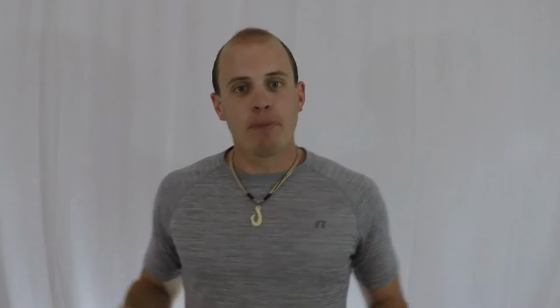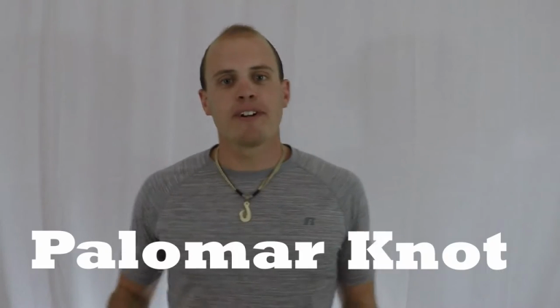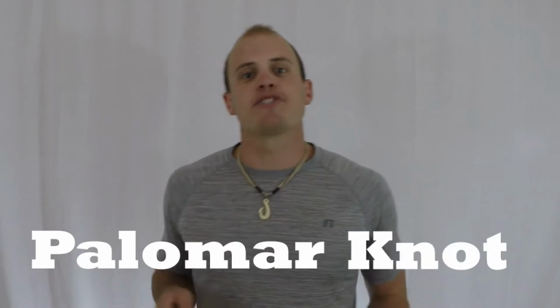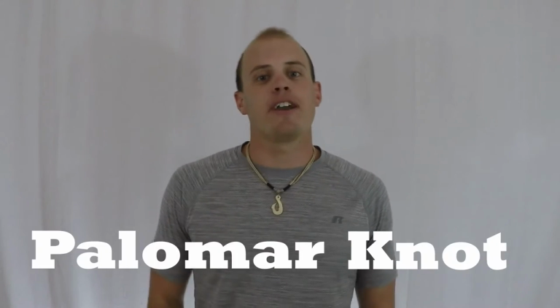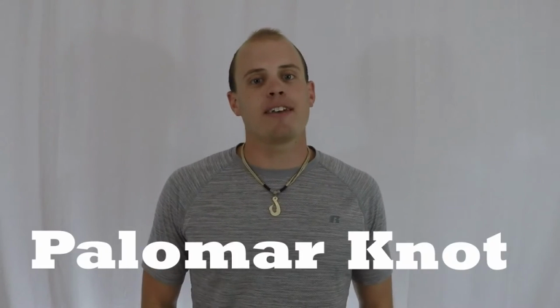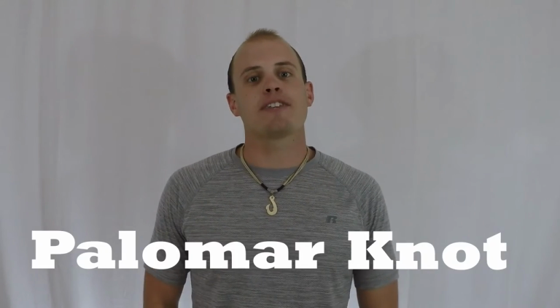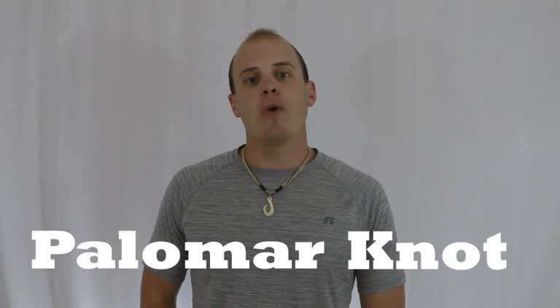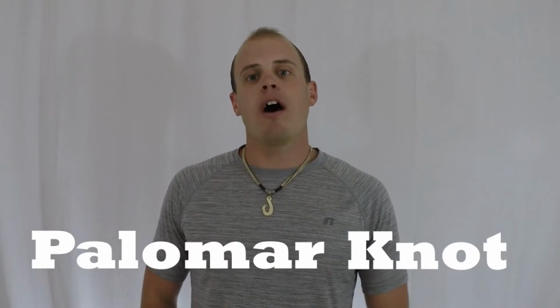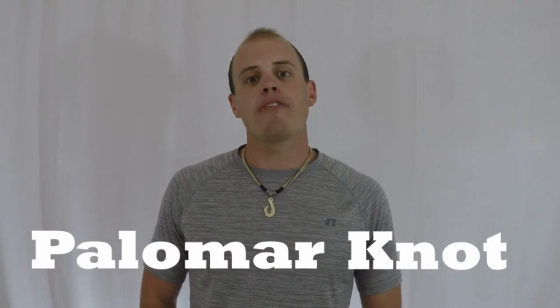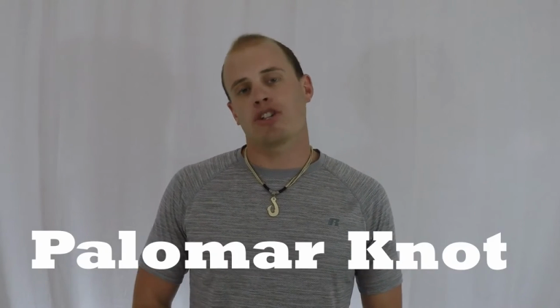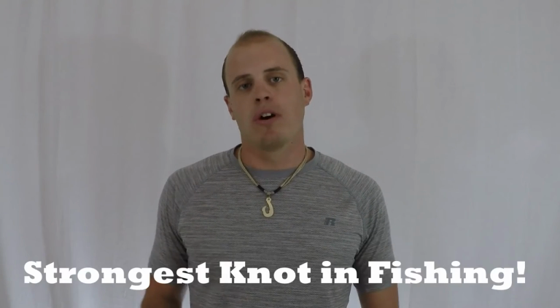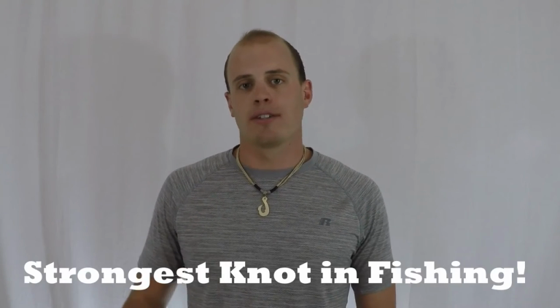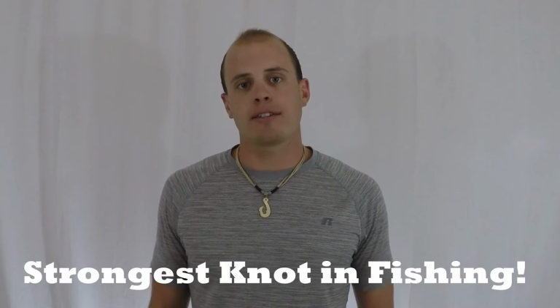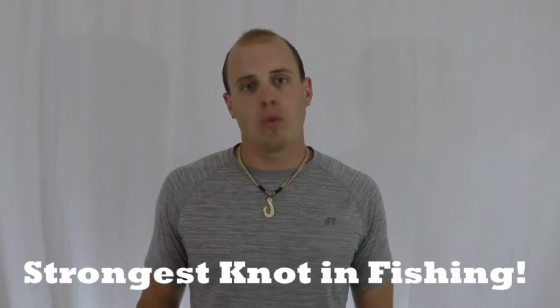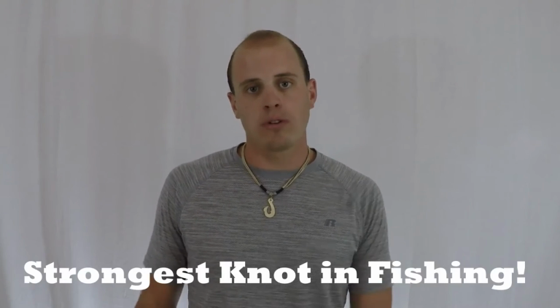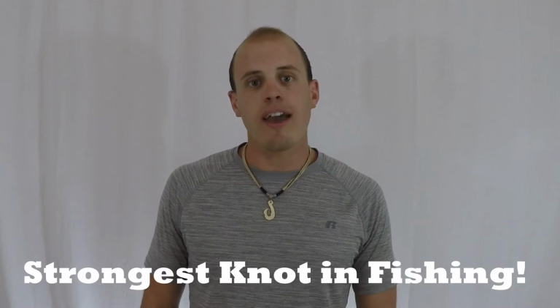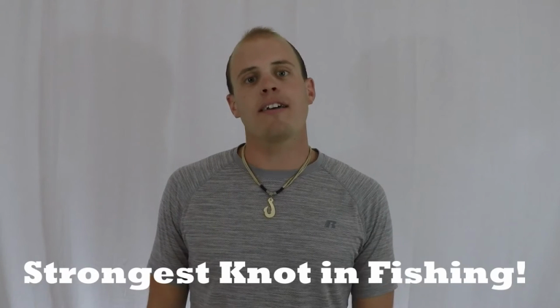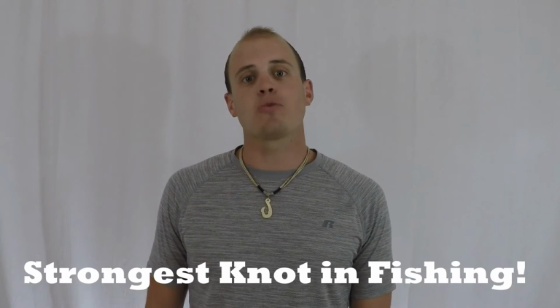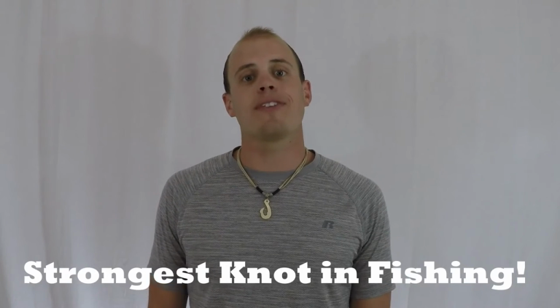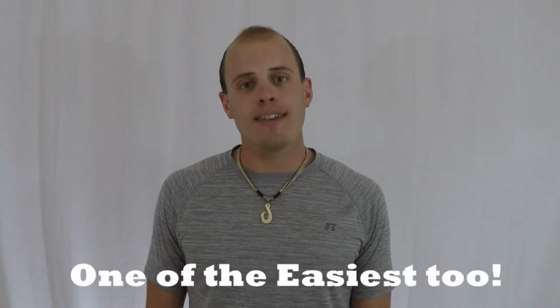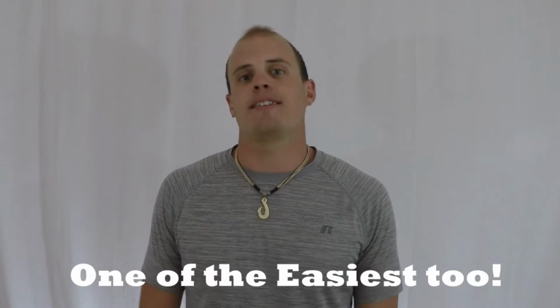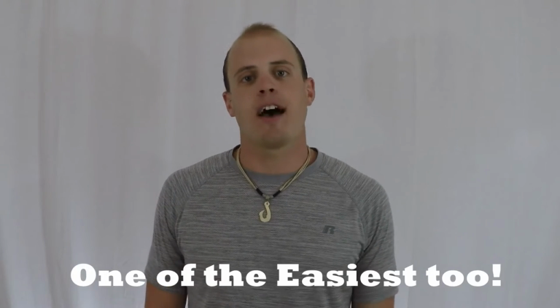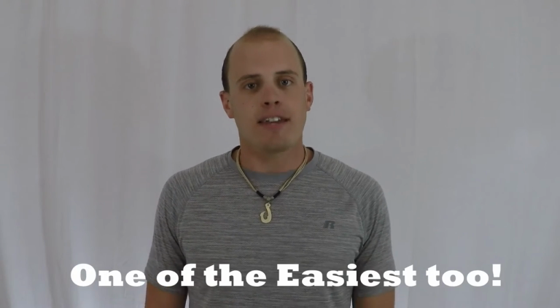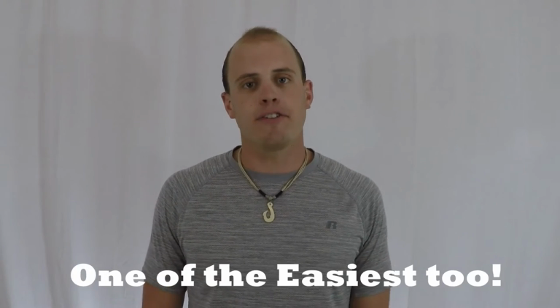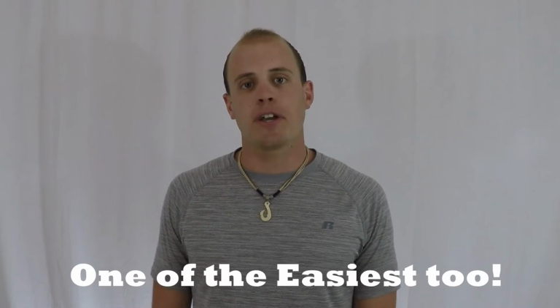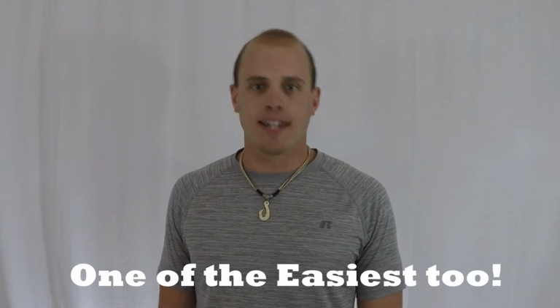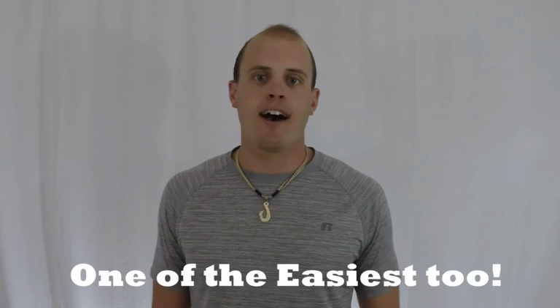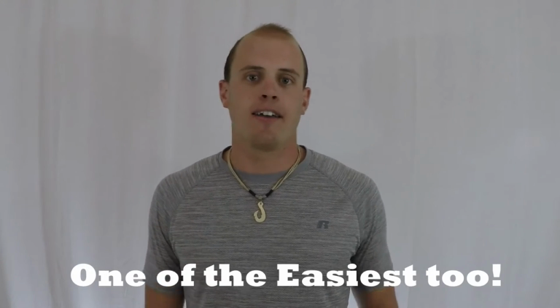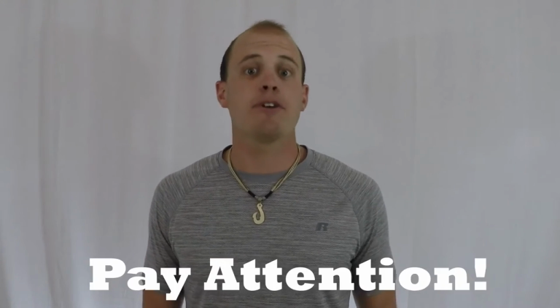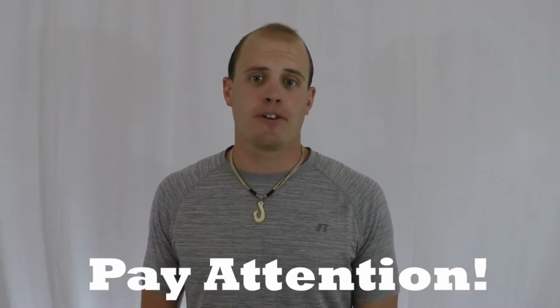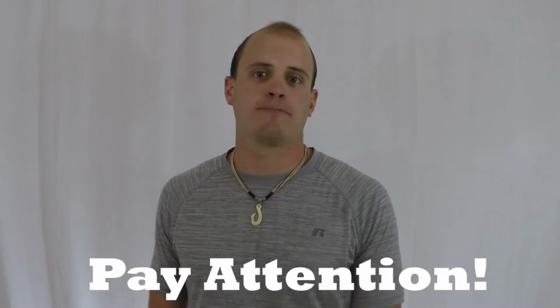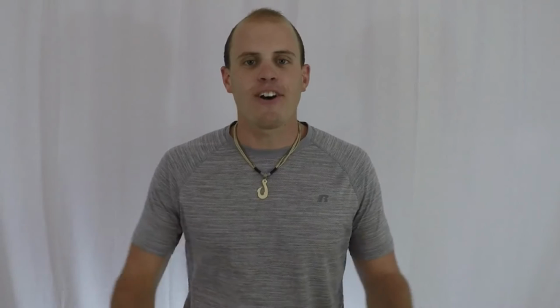The palmer knot is great because it's one of the strongest knots in the world and it's one of the easiest knots in fishing to tie. Let me show you.